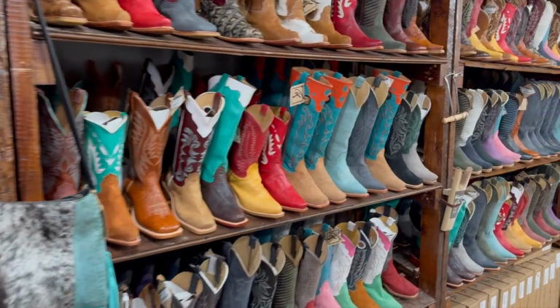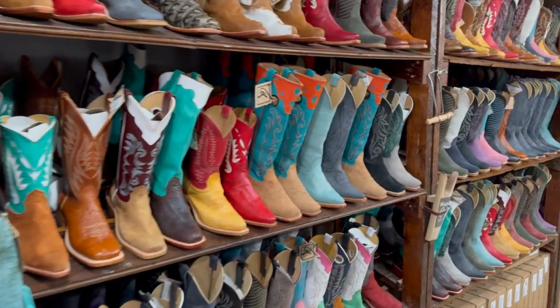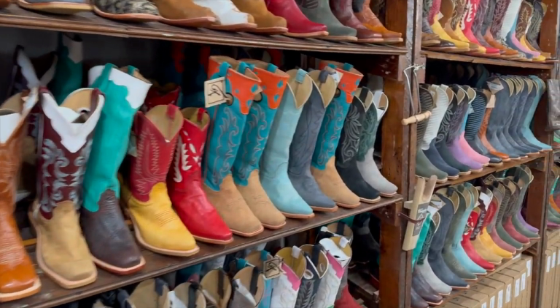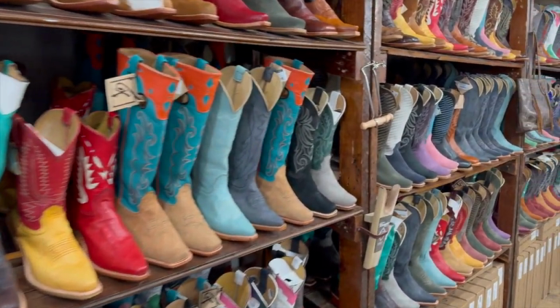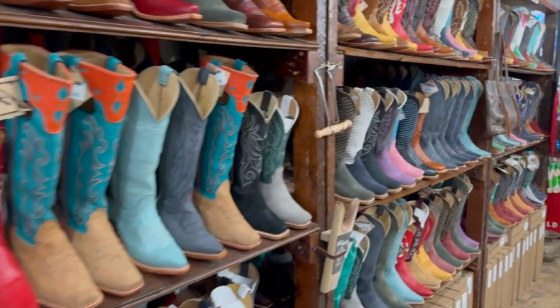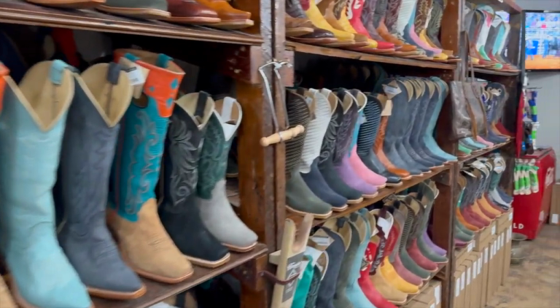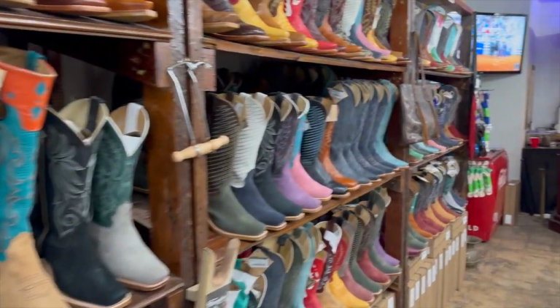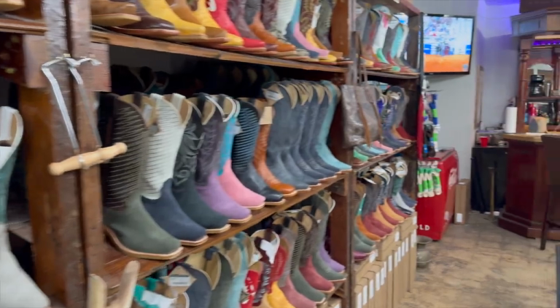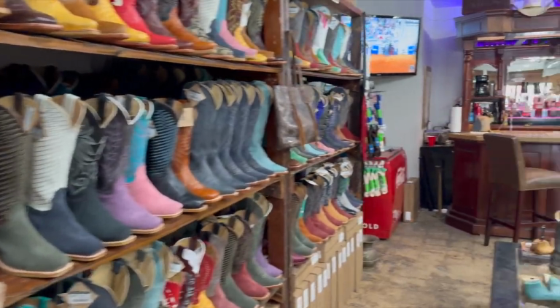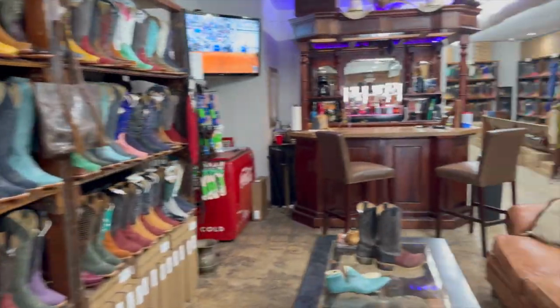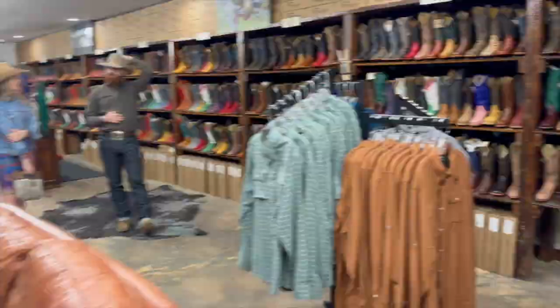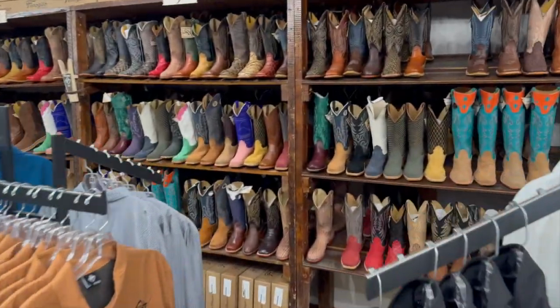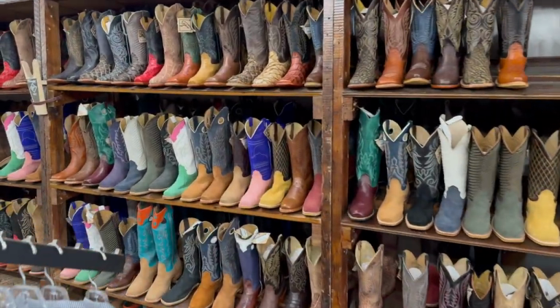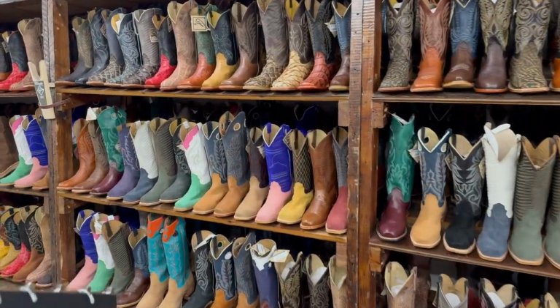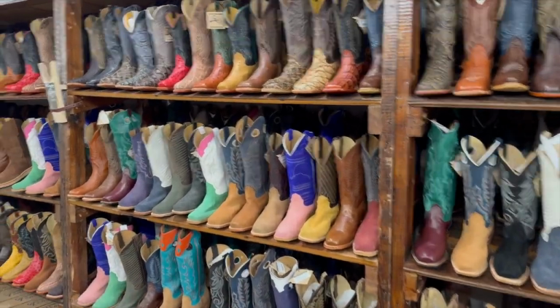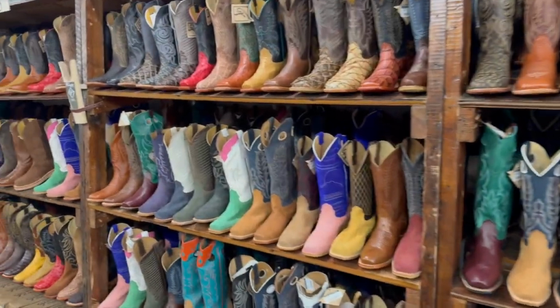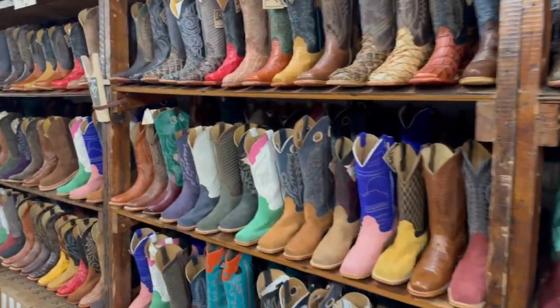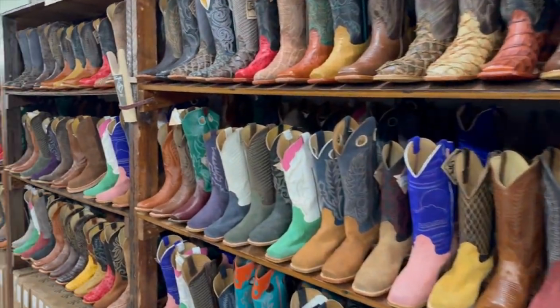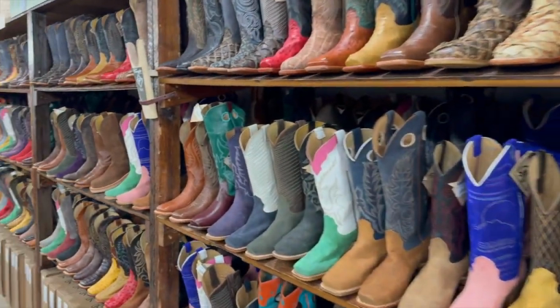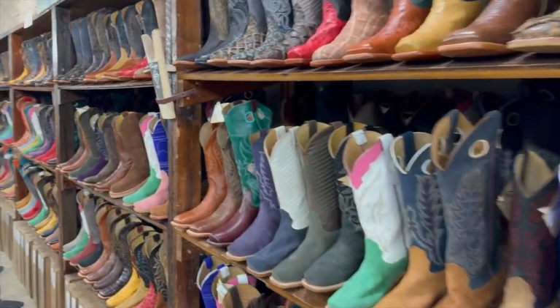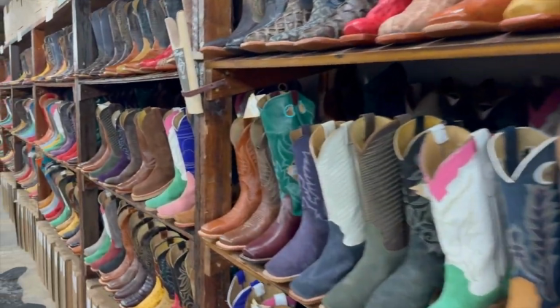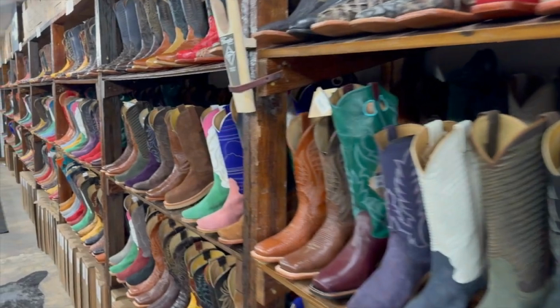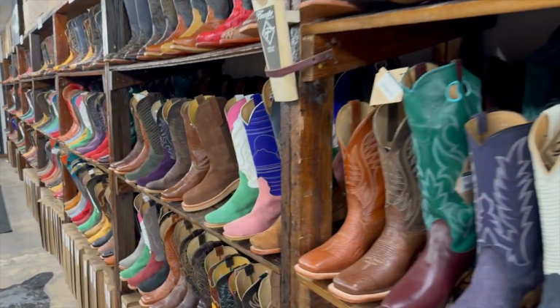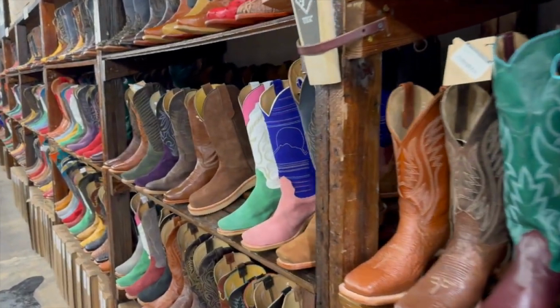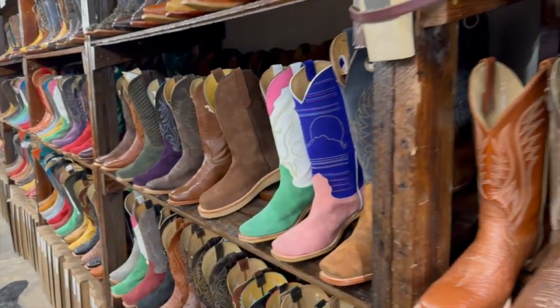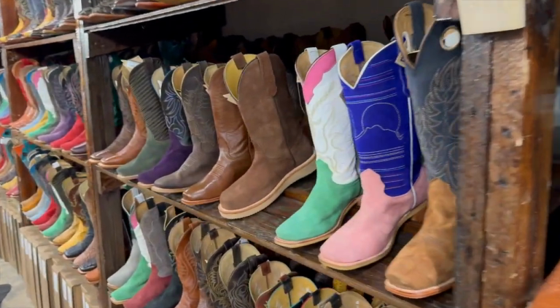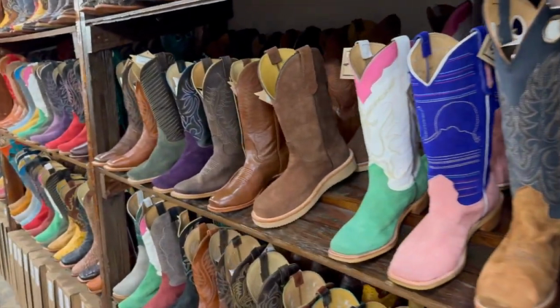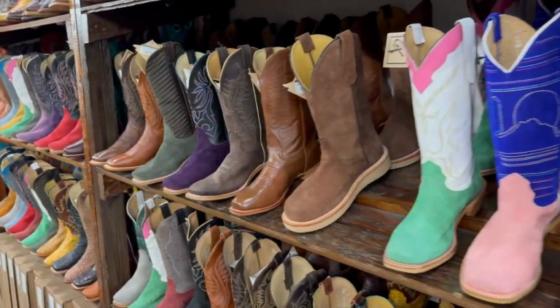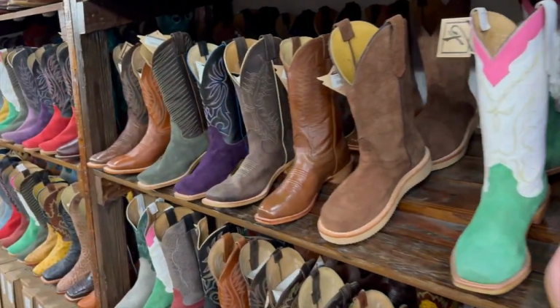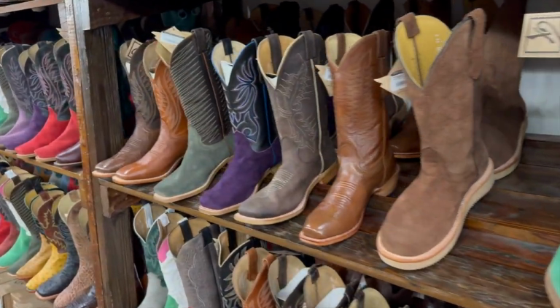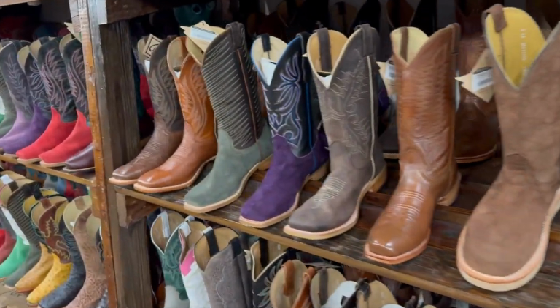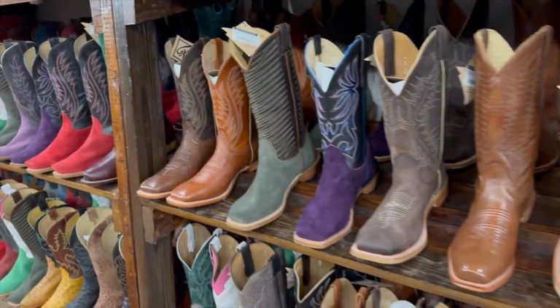We've got this store here in the stockyards now. It's an awesome location. We've only been here for about a year and a half, so not everybody knows we're here, but the people that do know about us love to come in and see us.